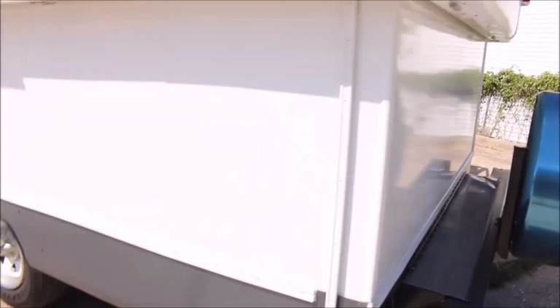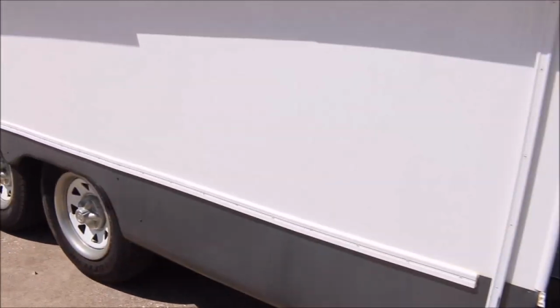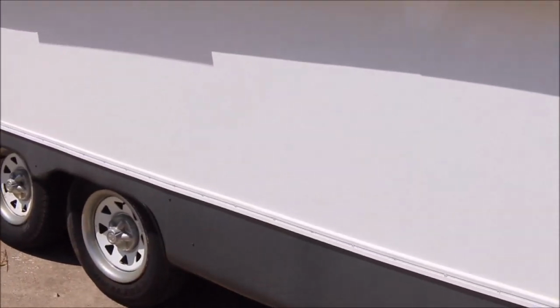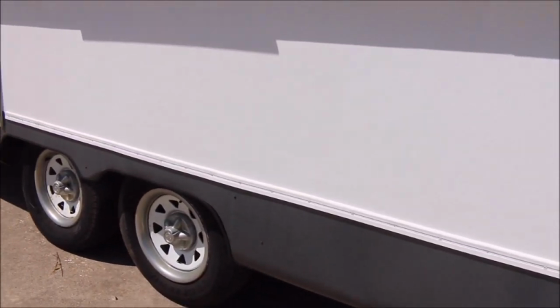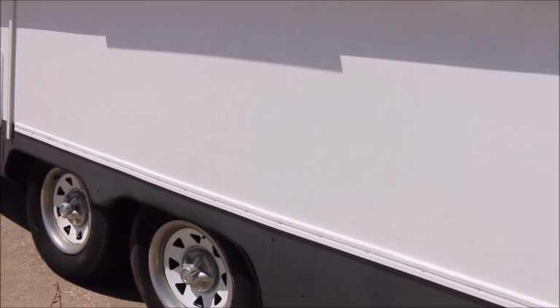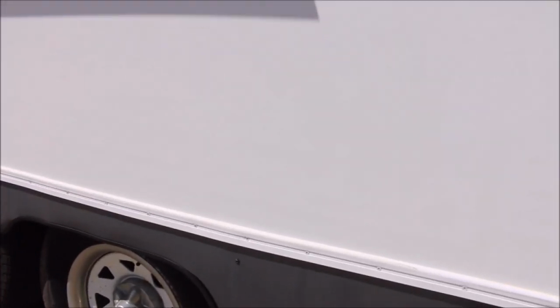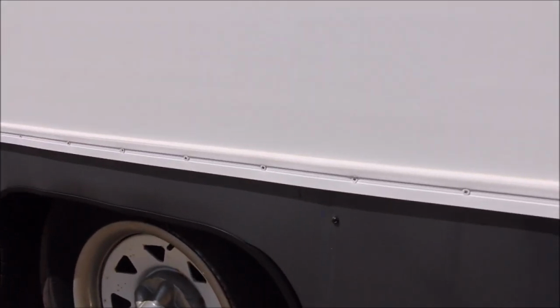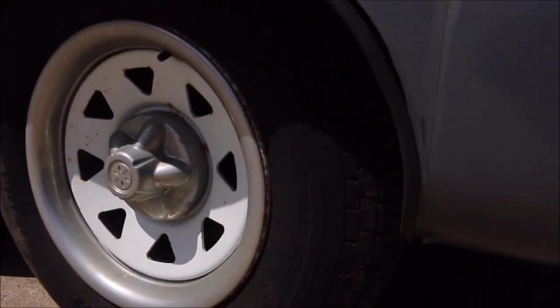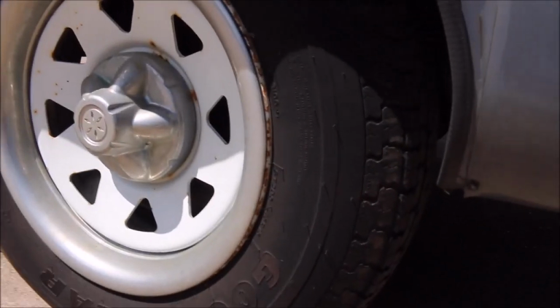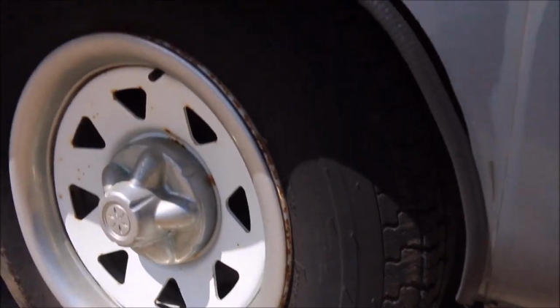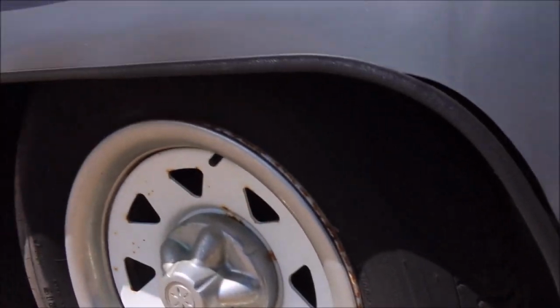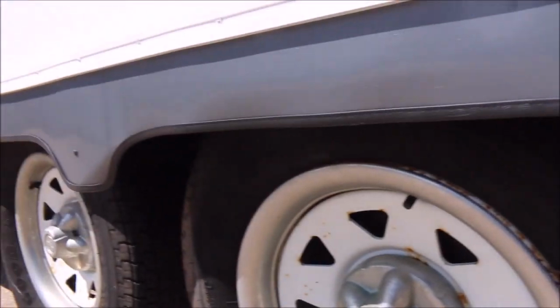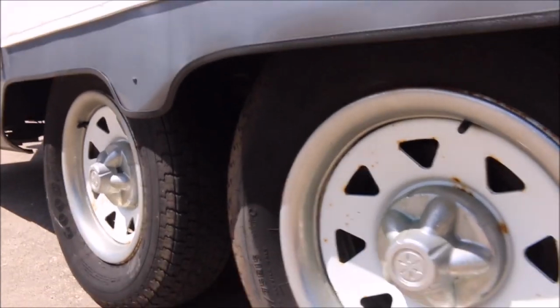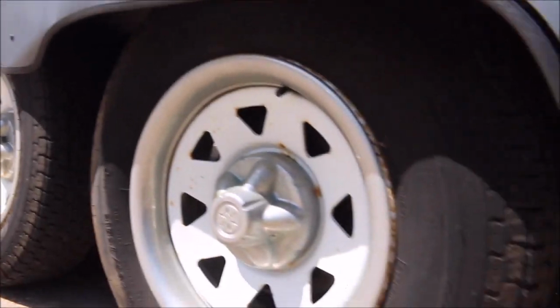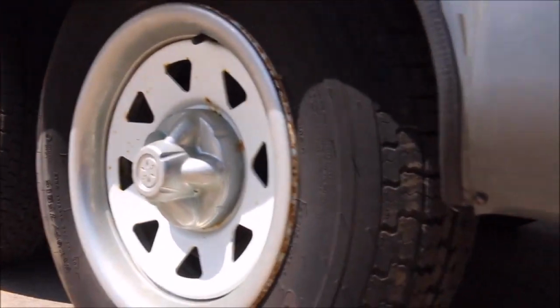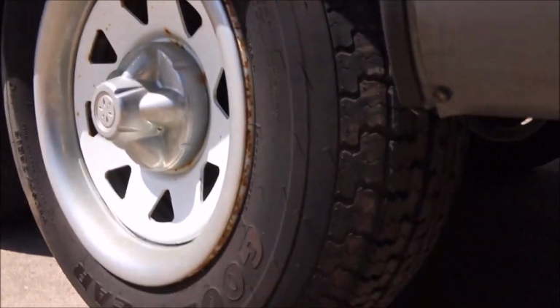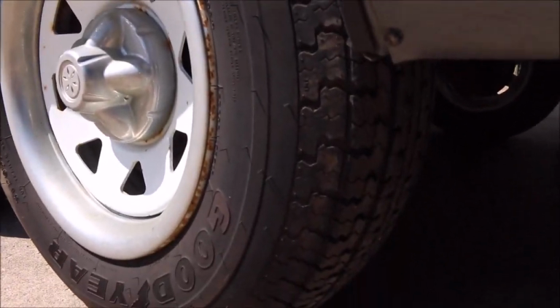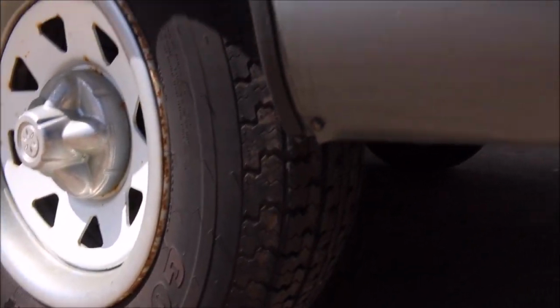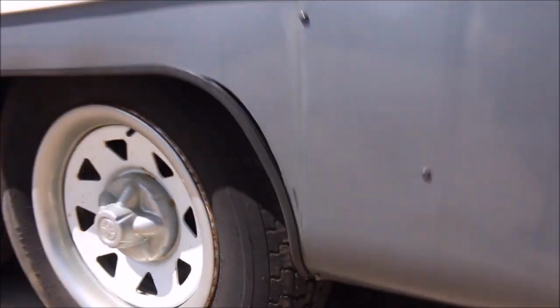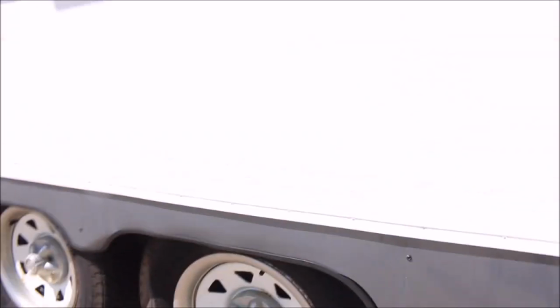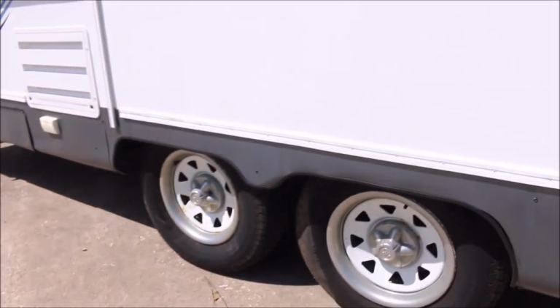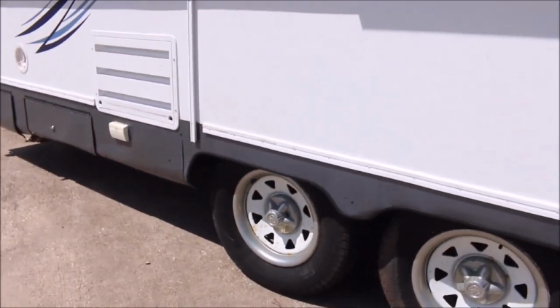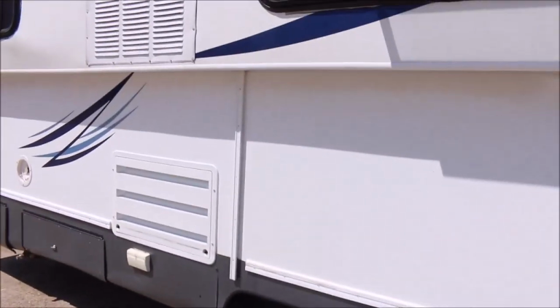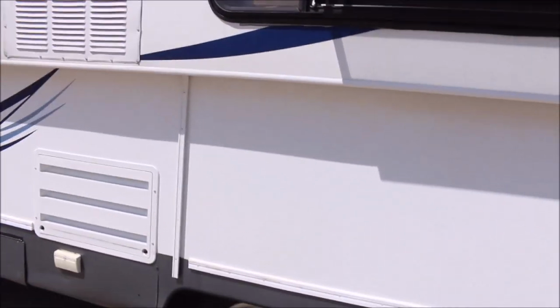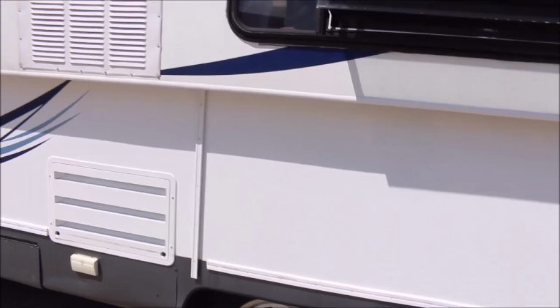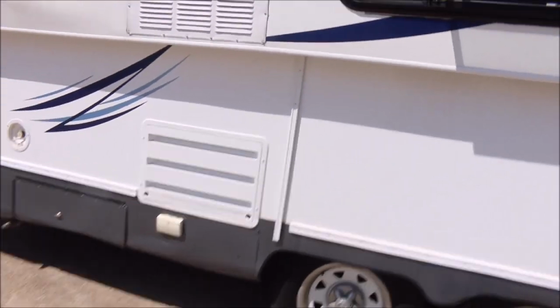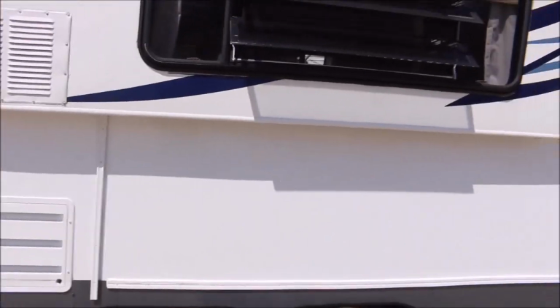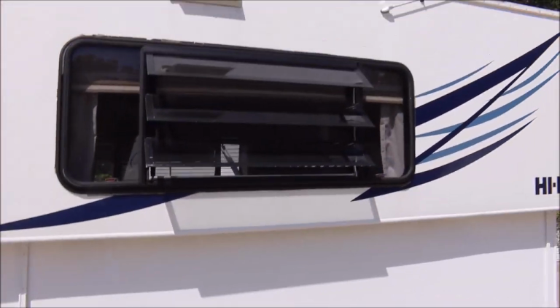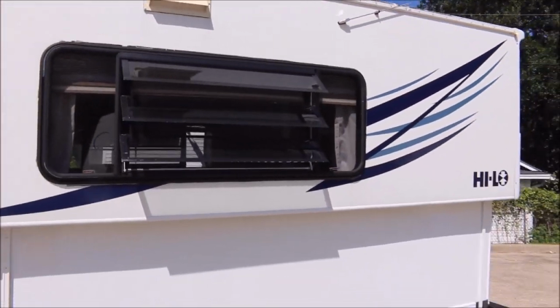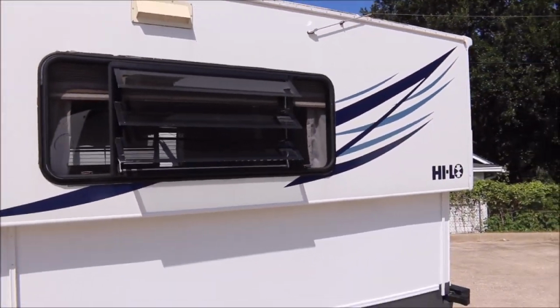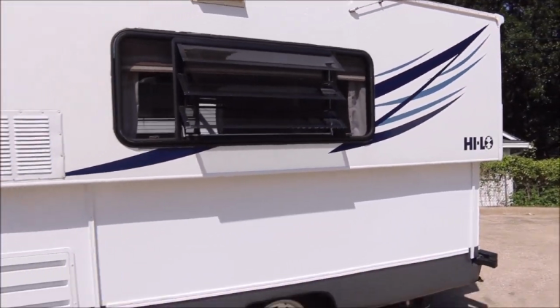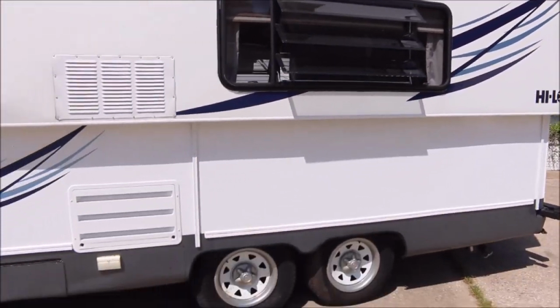Here's a close up of the tires — they look good. They just pulled this trailer in, I think it was 10 hours to the store. Pulled in nice, no problems.